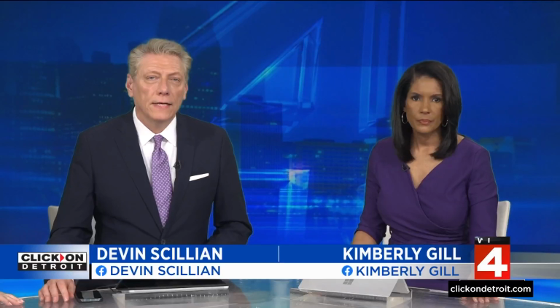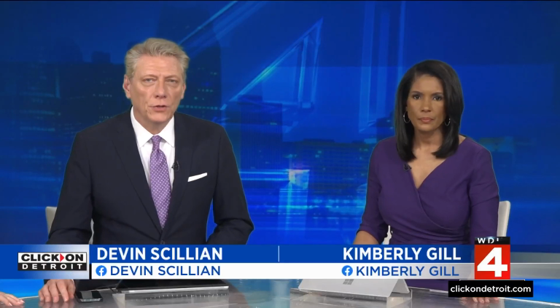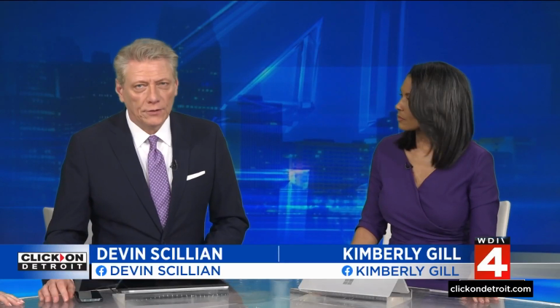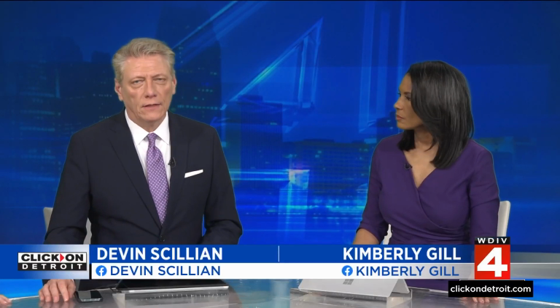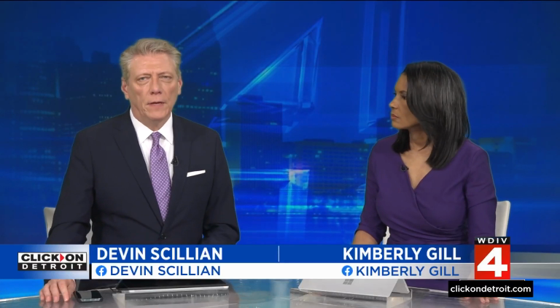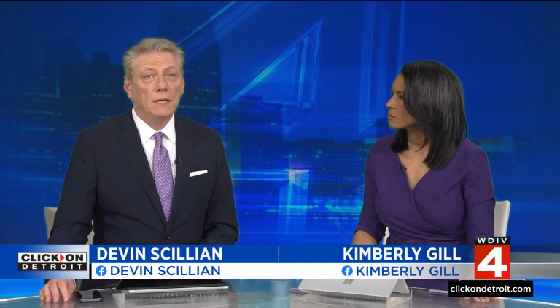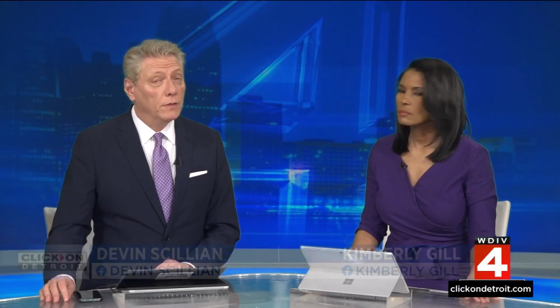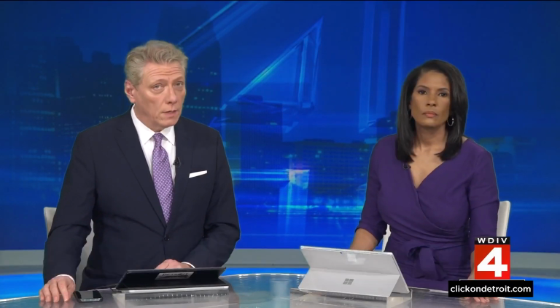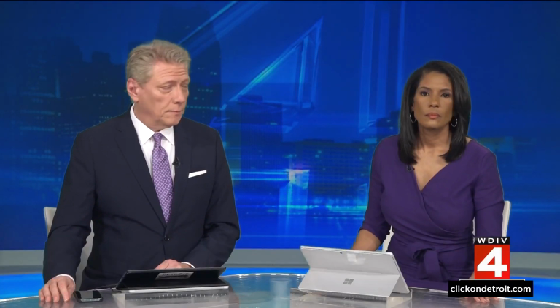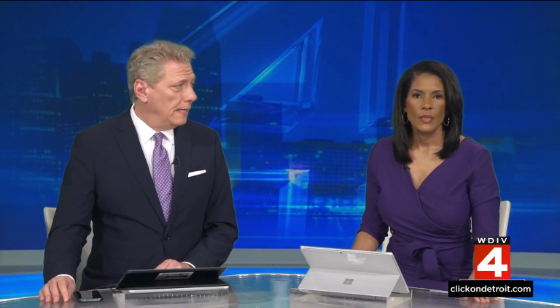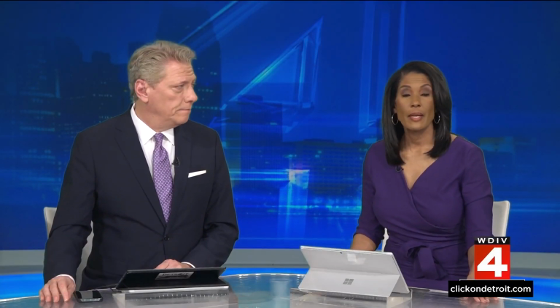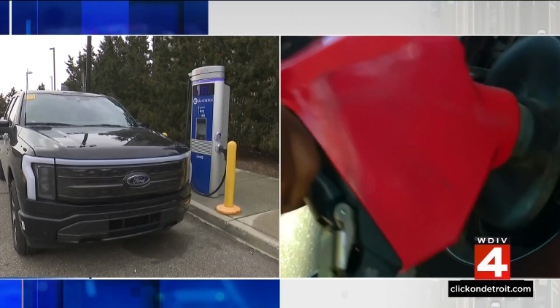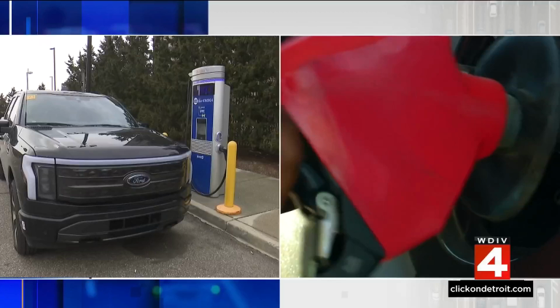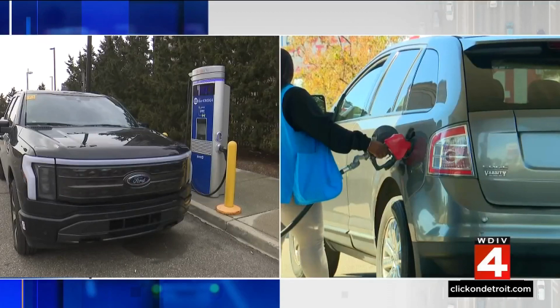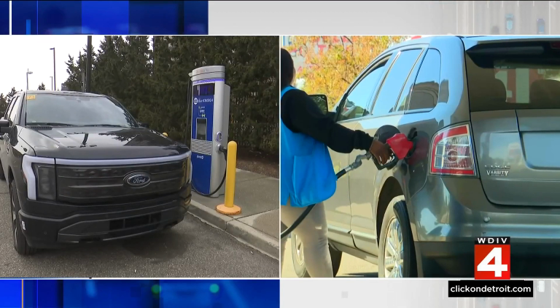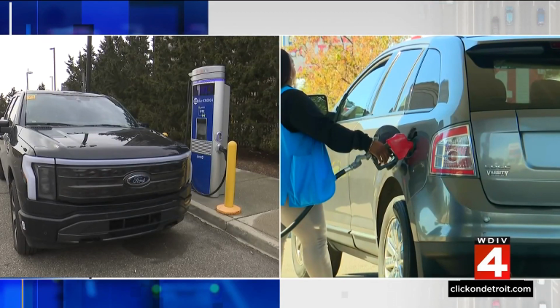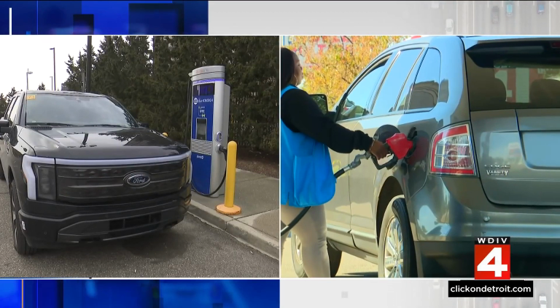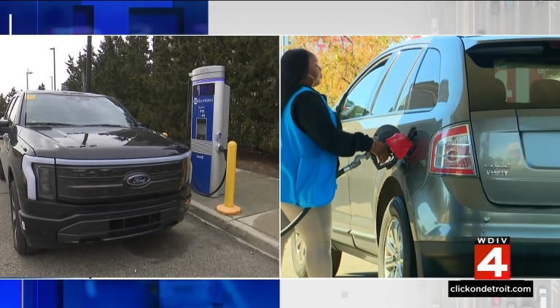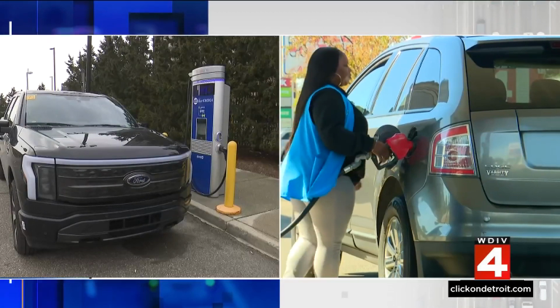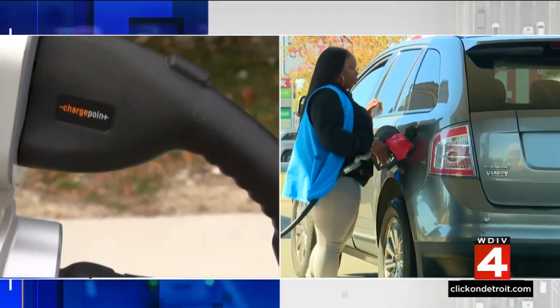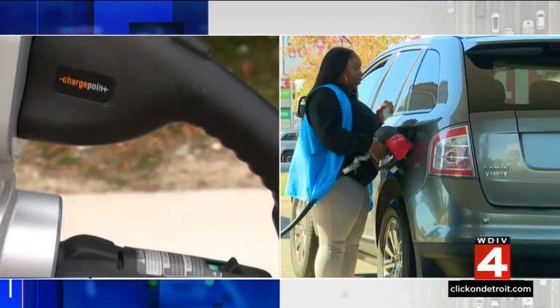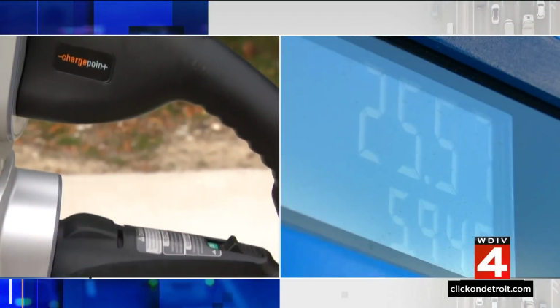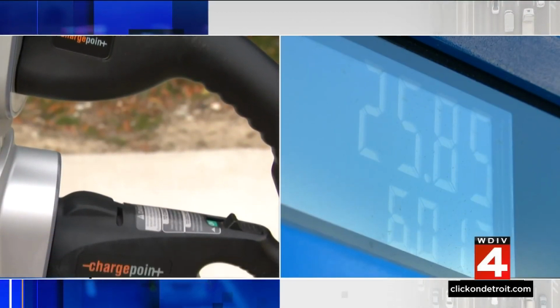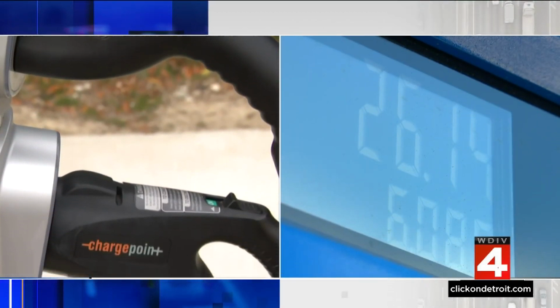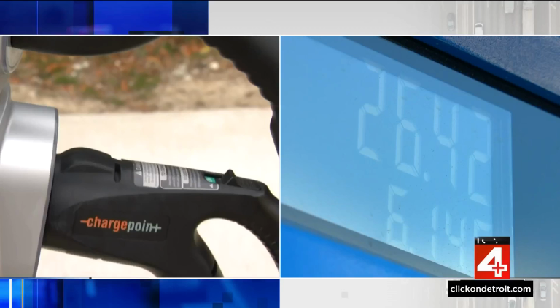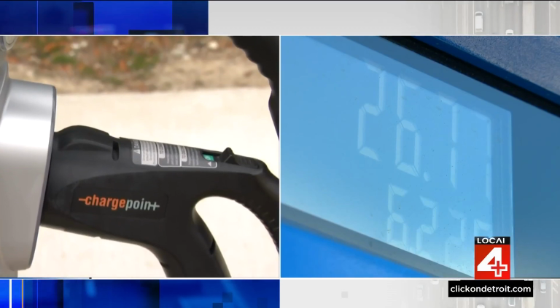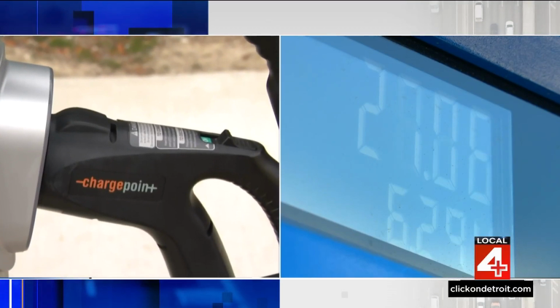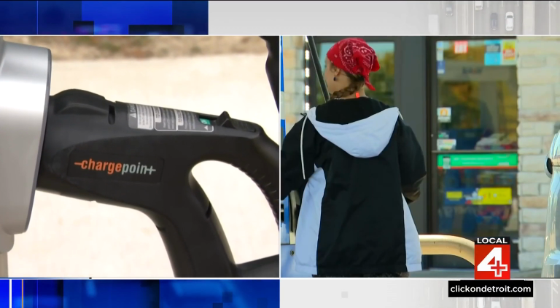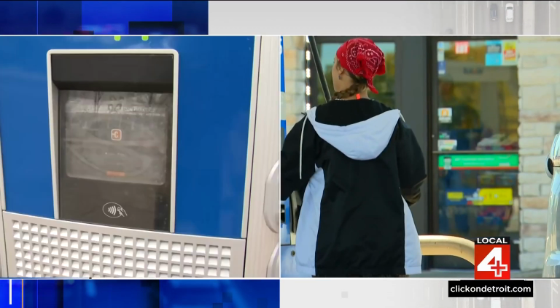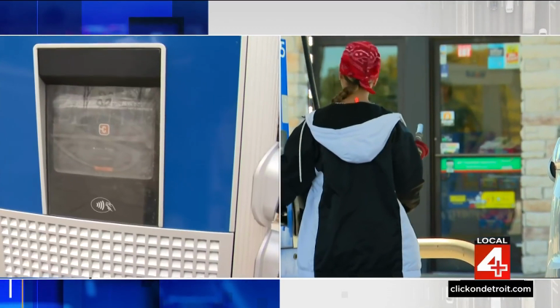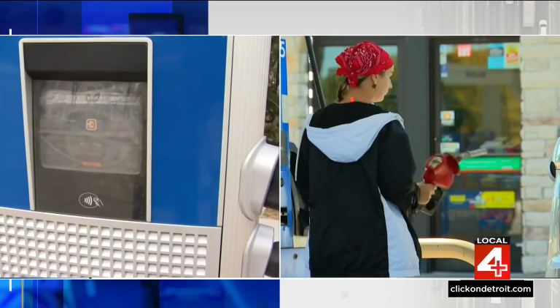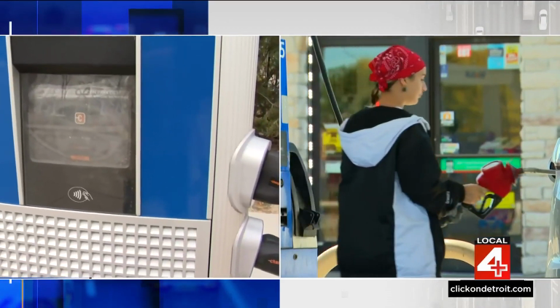The transition to electric vehicles has hit a bit of a speed bump due to lower customer demand. People have big questions, and tonight there's some clarity in a new study comparing the costs of fueling an internal combustion engine and charging an electric vehicle.